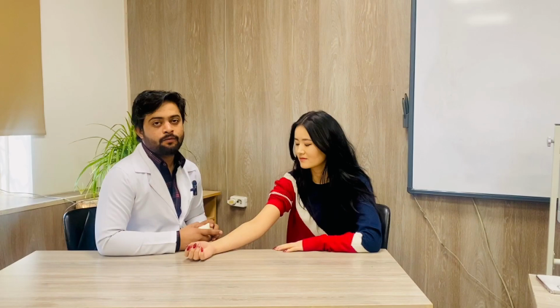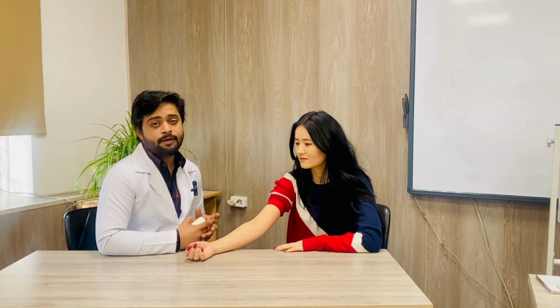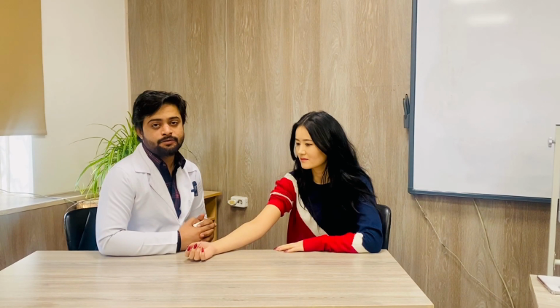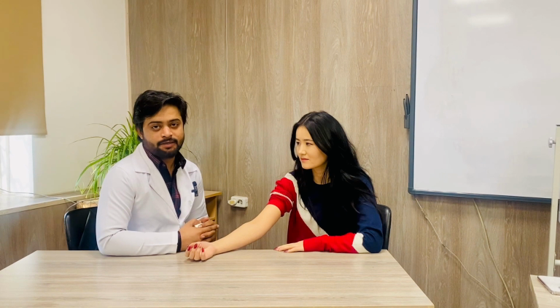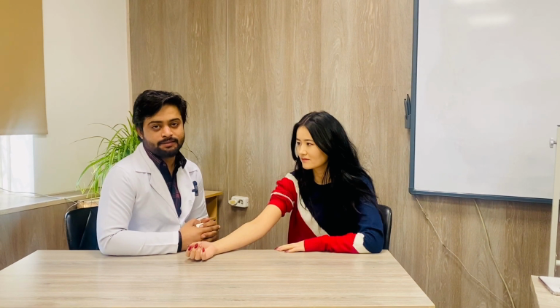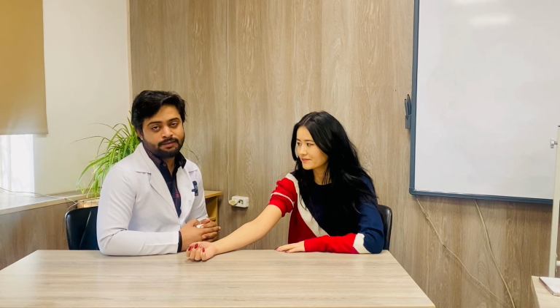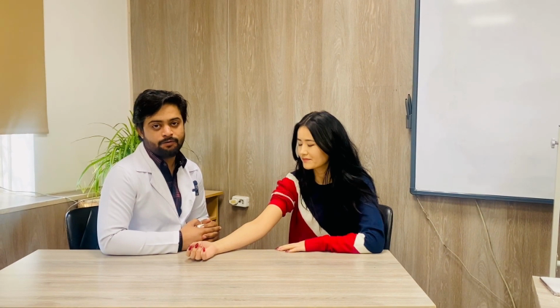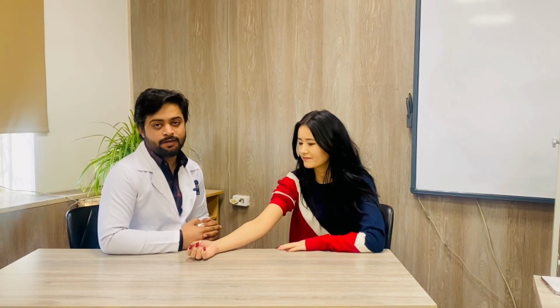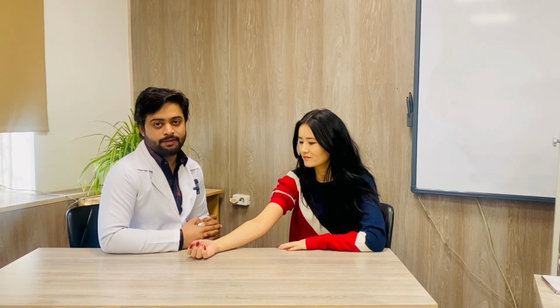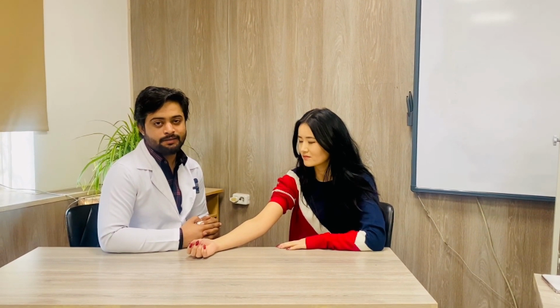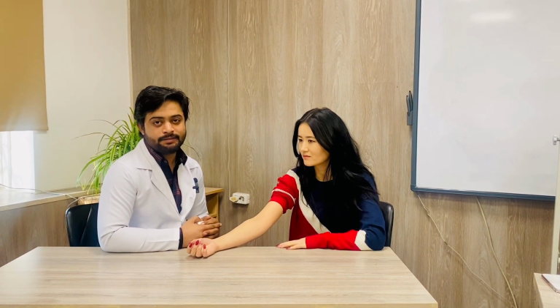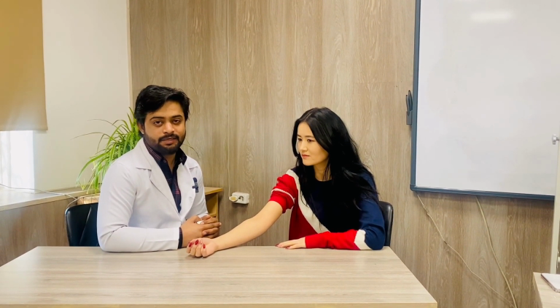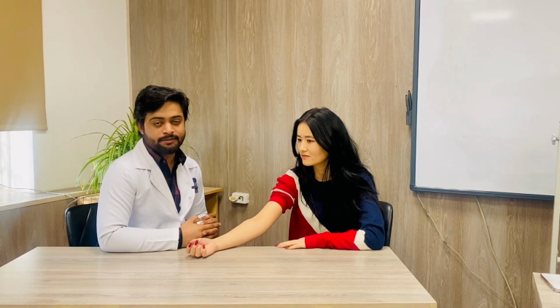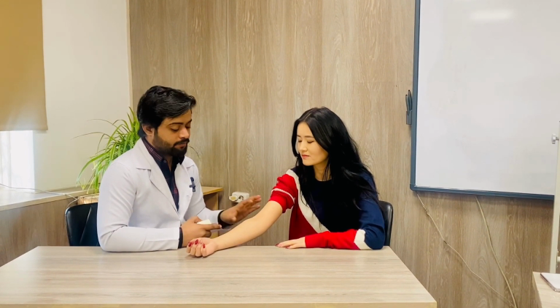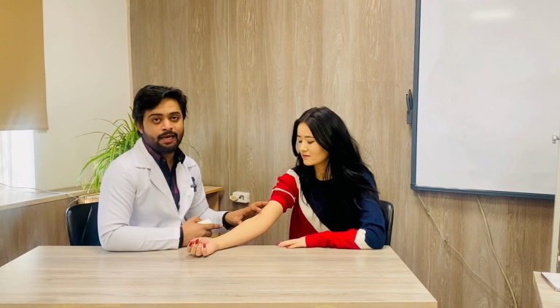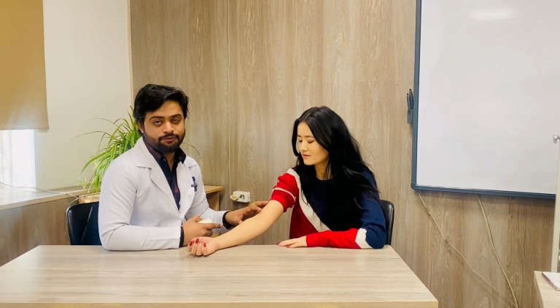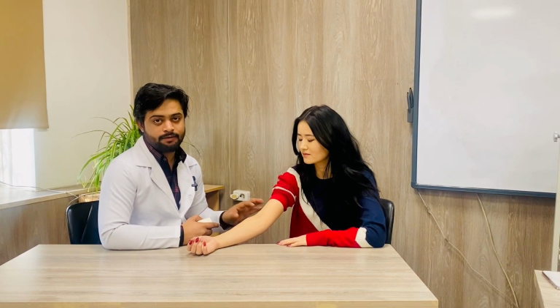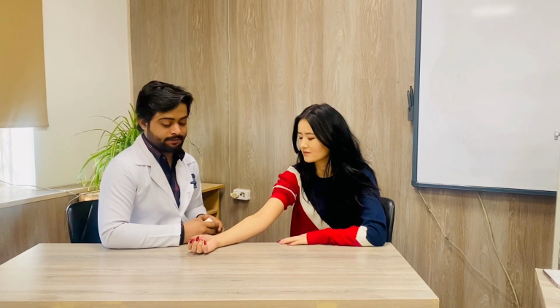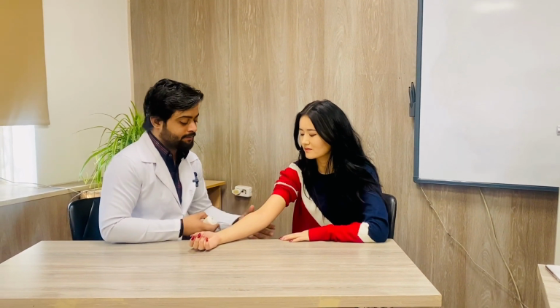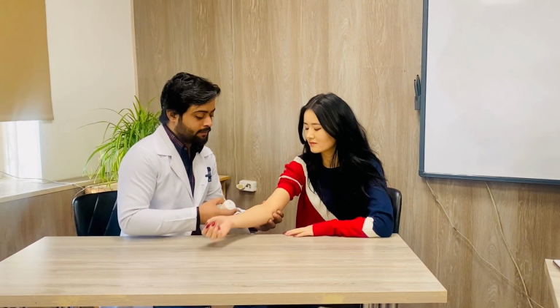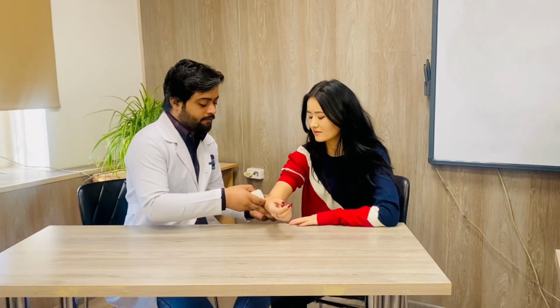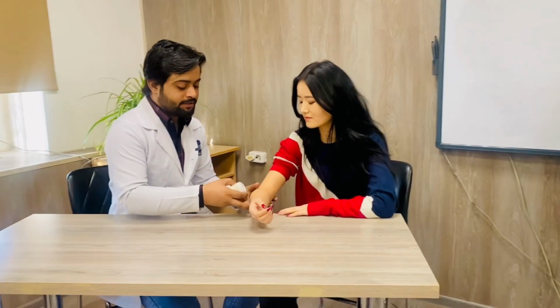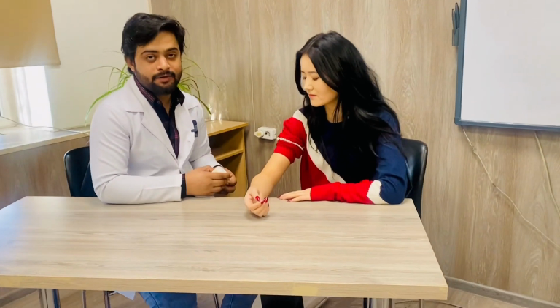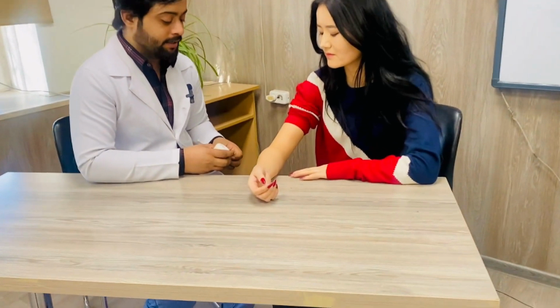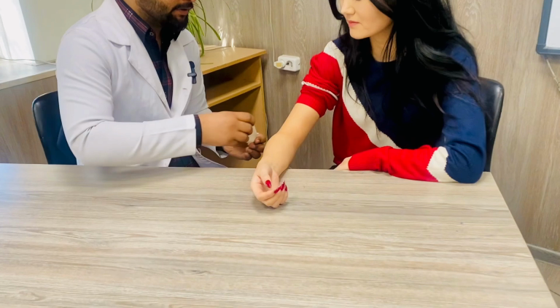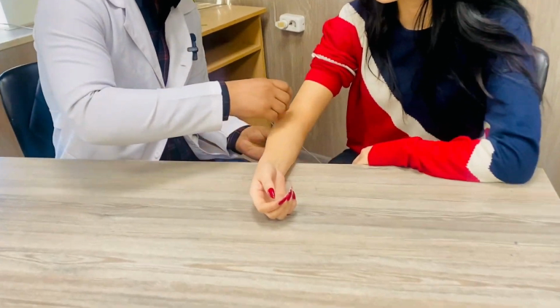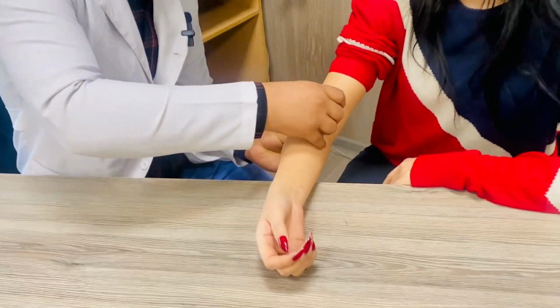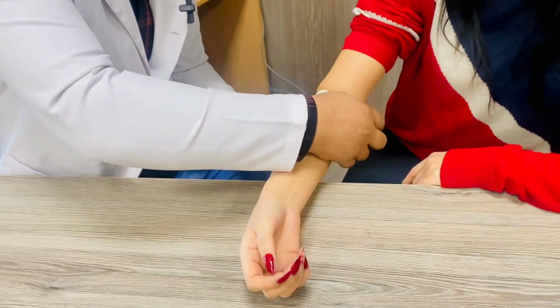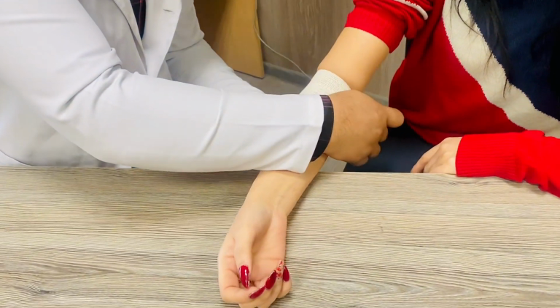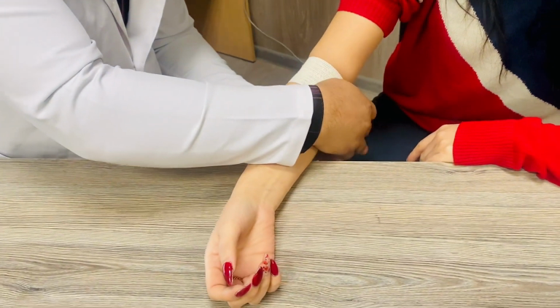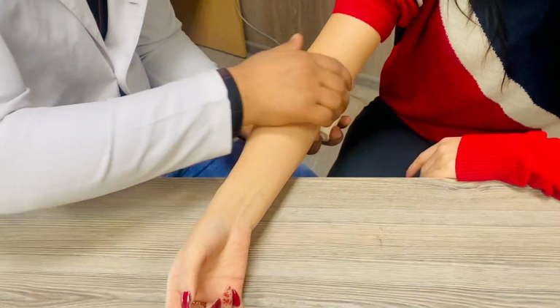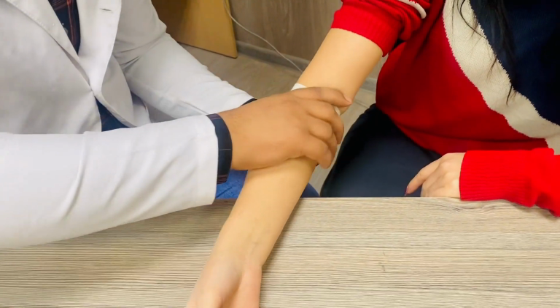Welcome back to Doggy Night's lectures. In this video we will talk about the teratized divergent bandage towards the elbow joint. To start the teratized divergent bandage, first you will make two circulations into the elbow joint.